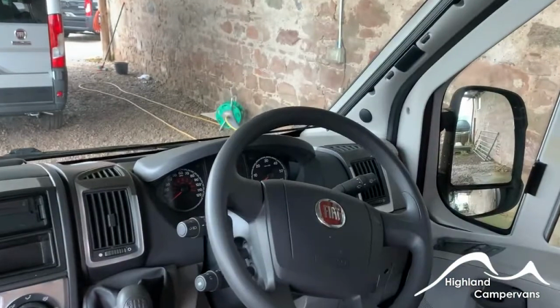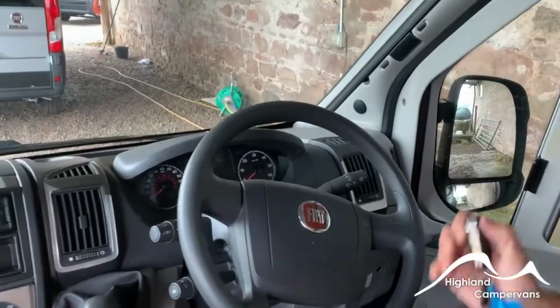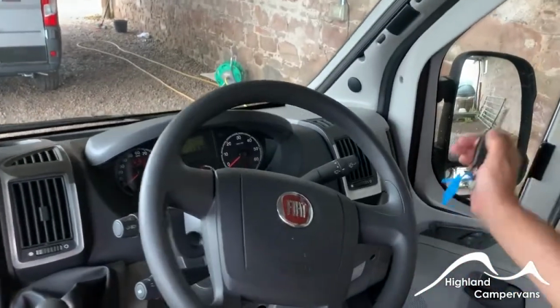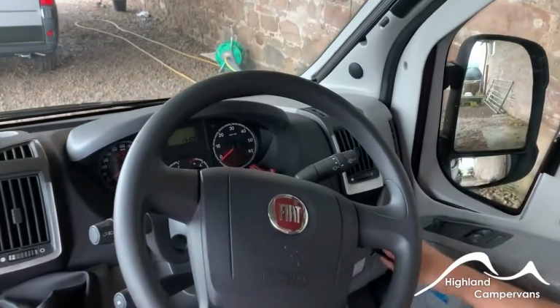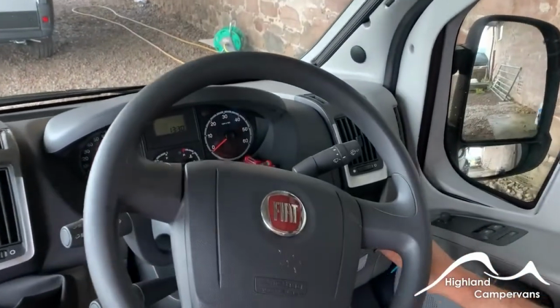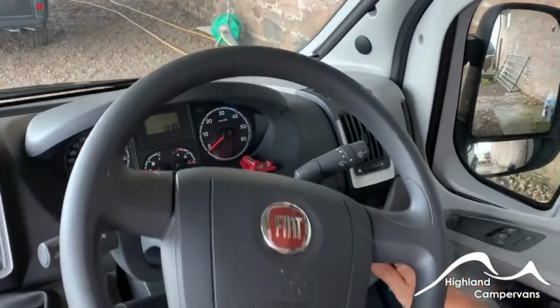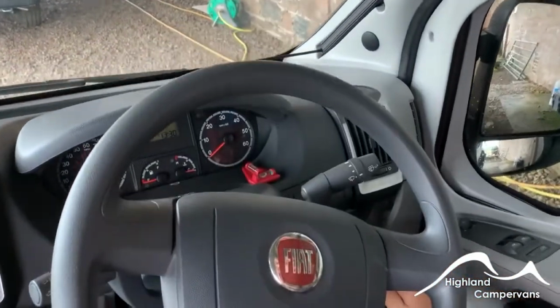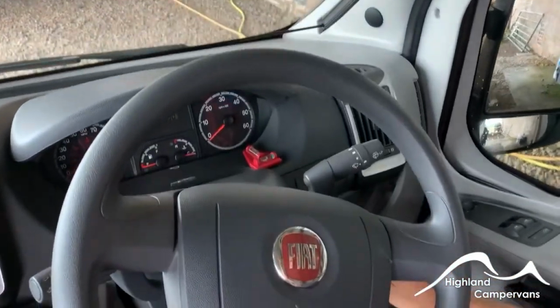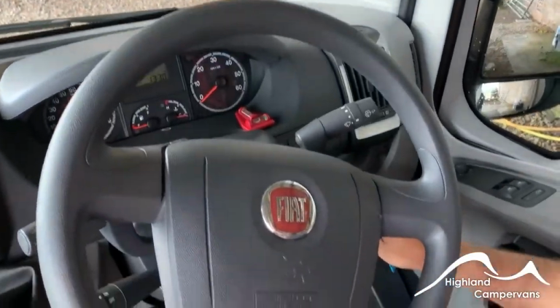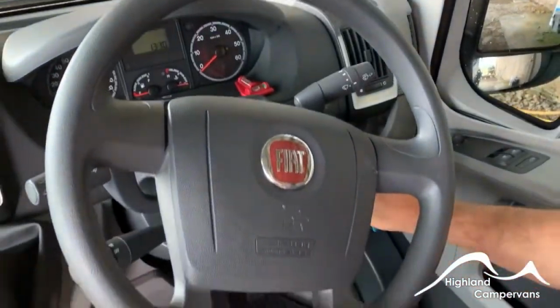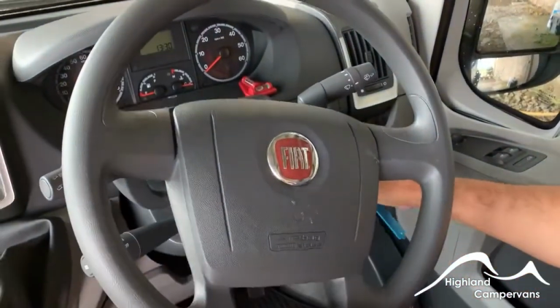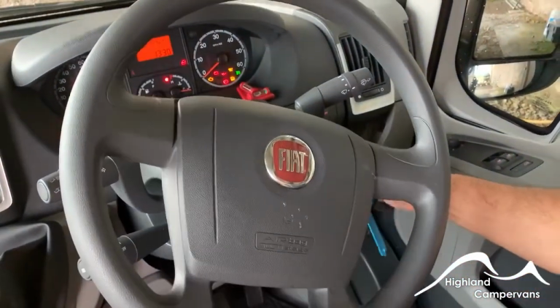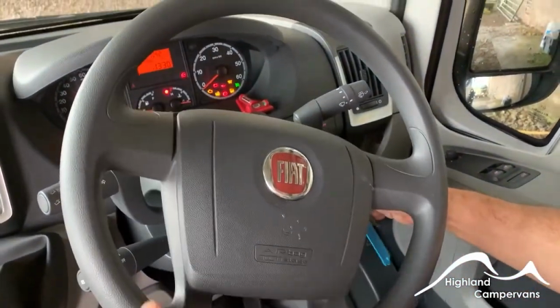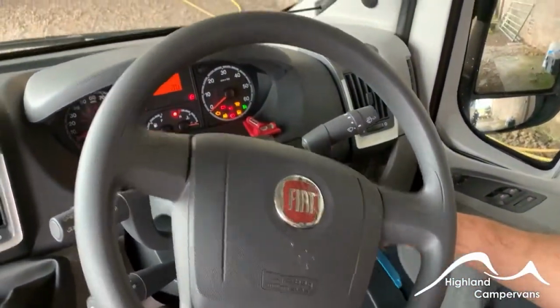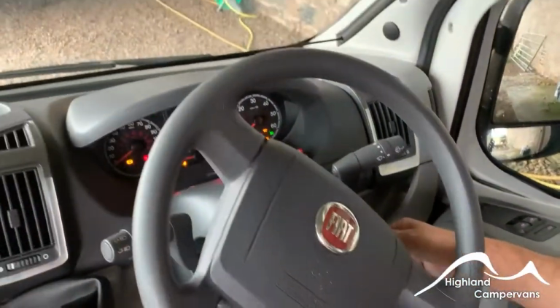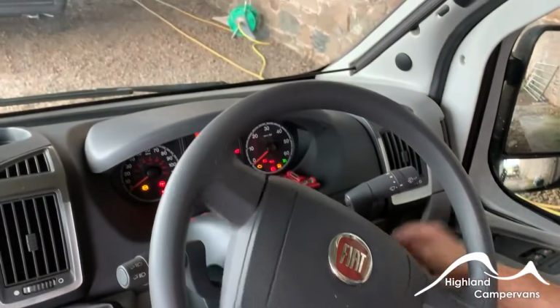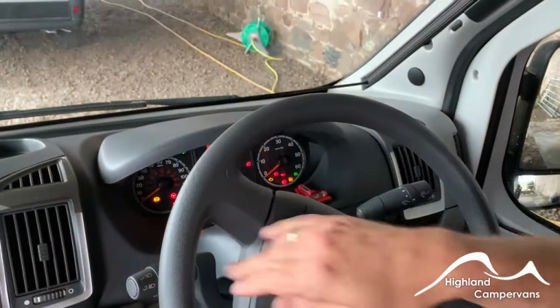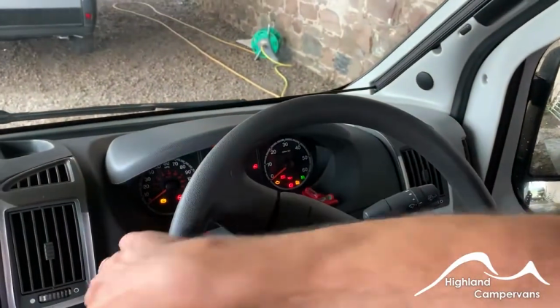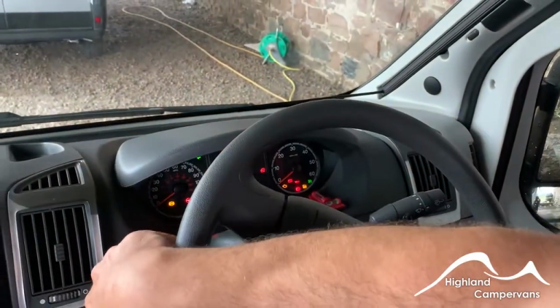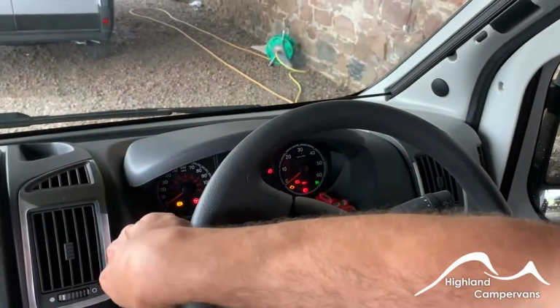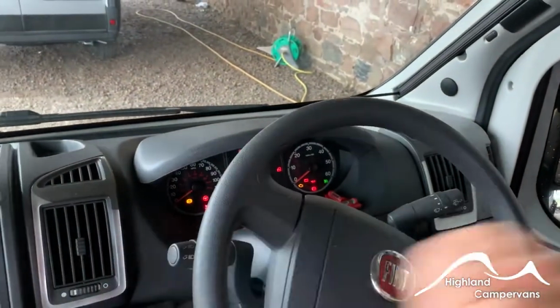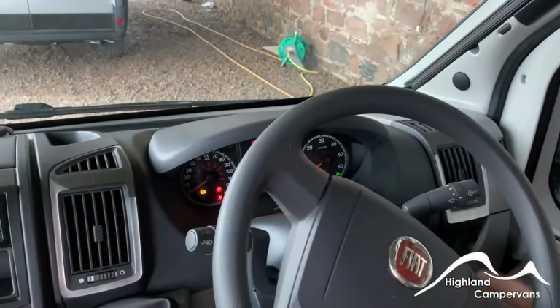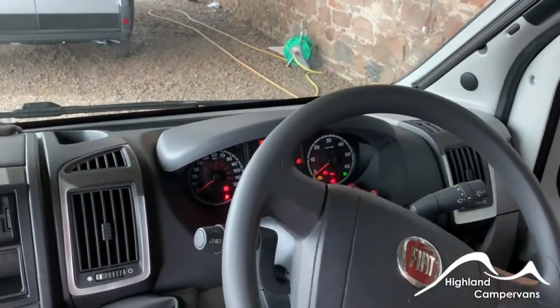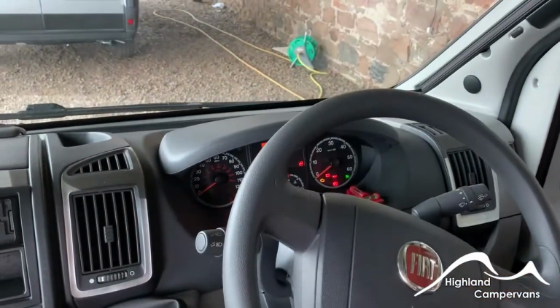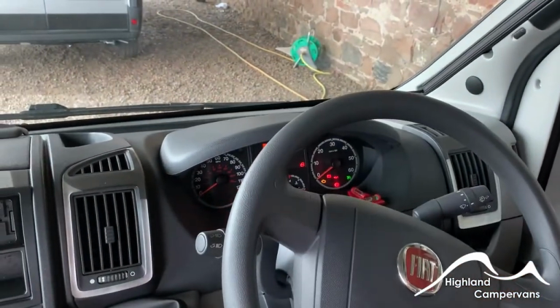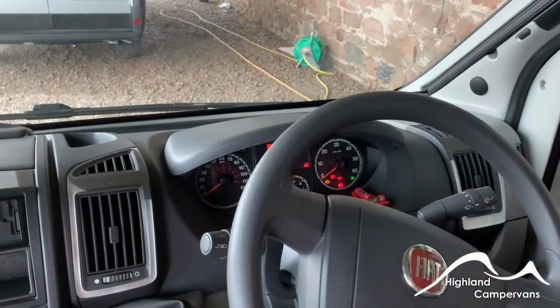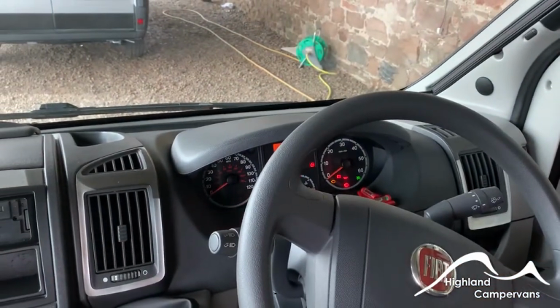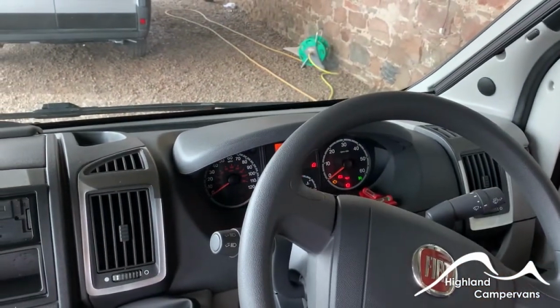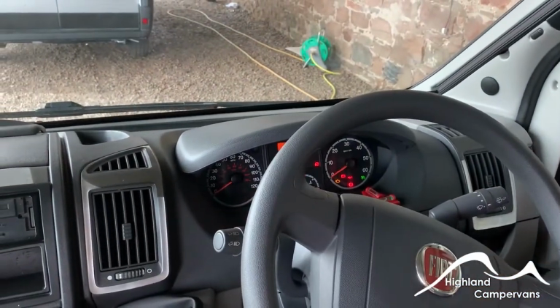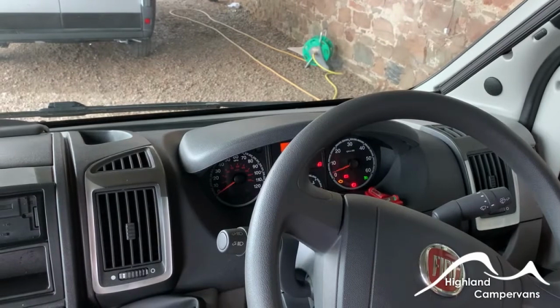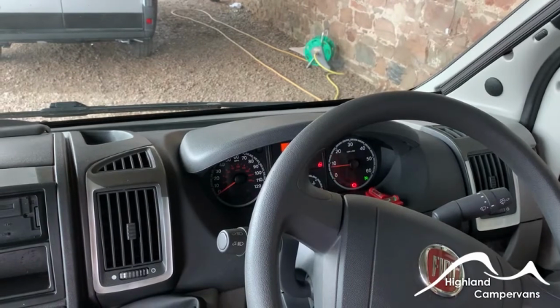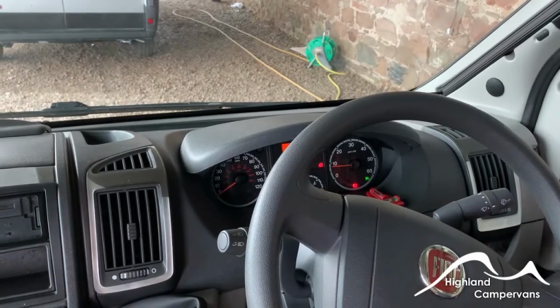As far as starting the vehicle goes, ignition key in — it might have a steering lock — and you should then be able to start the vehicle.